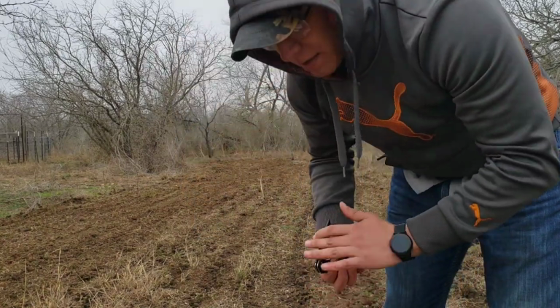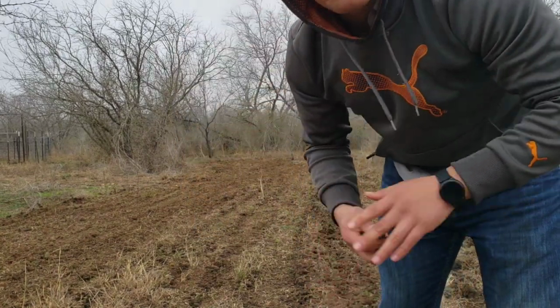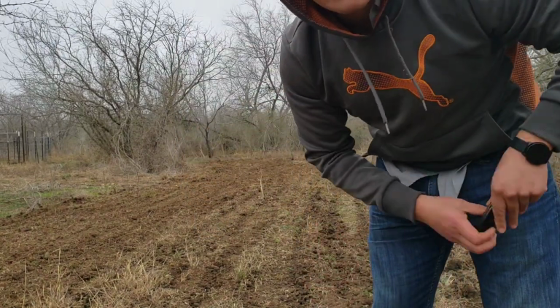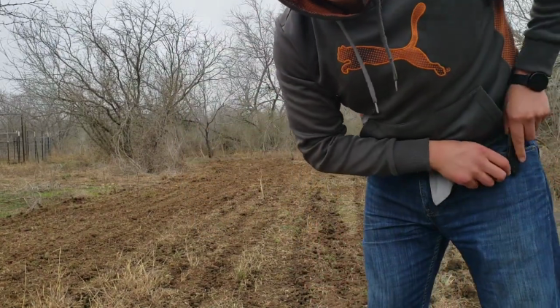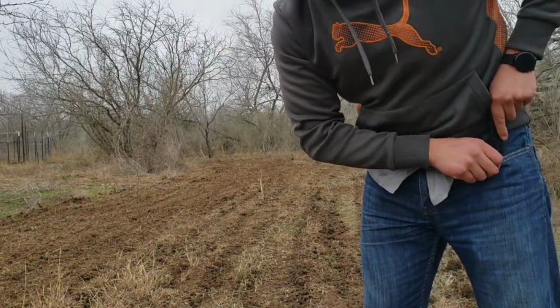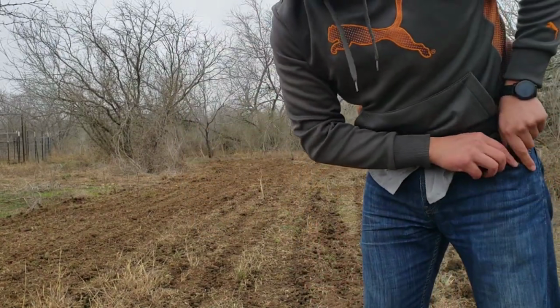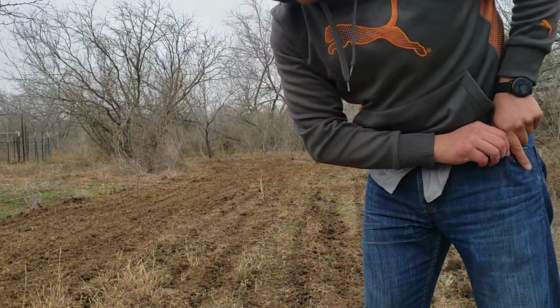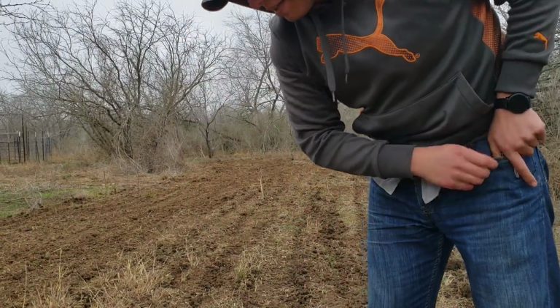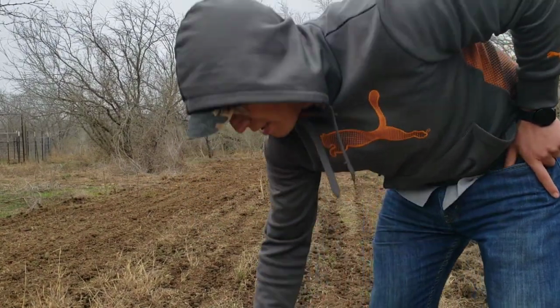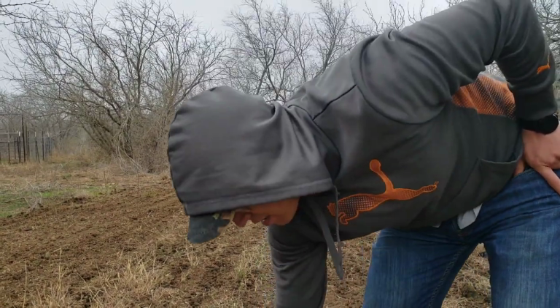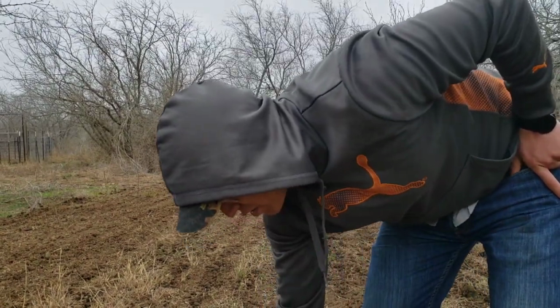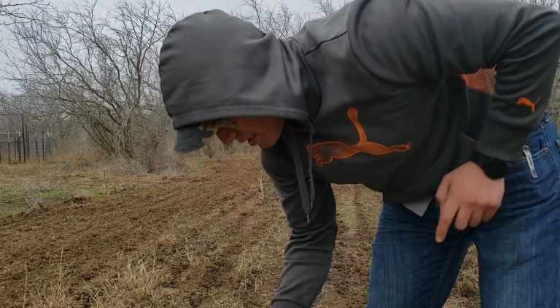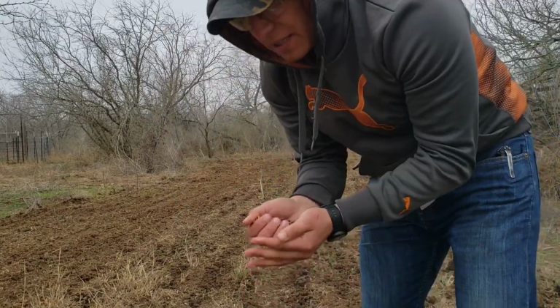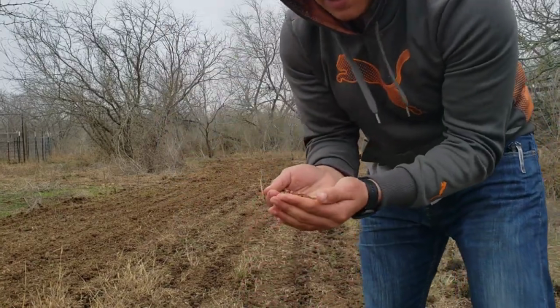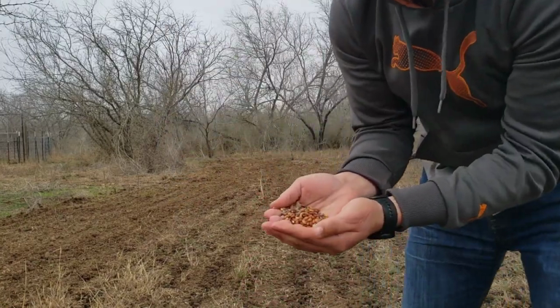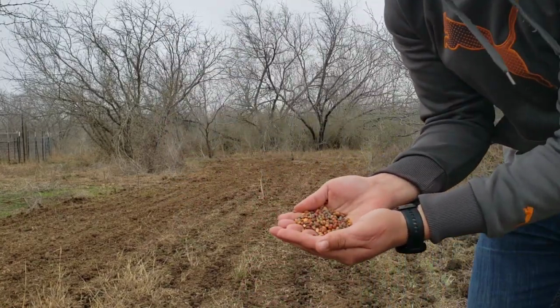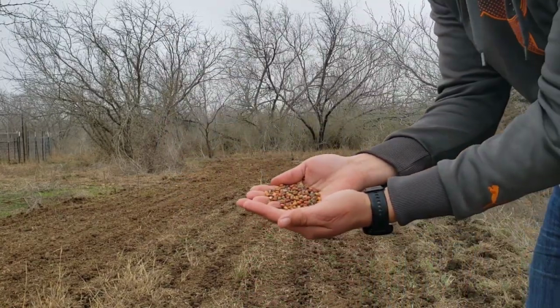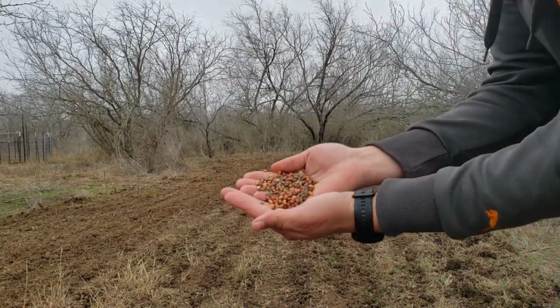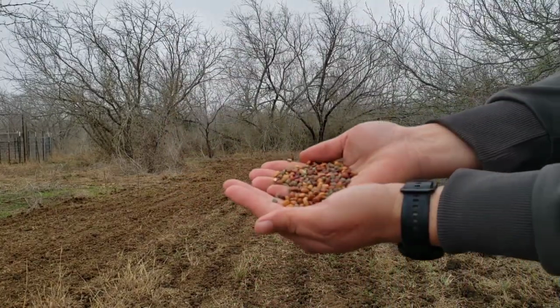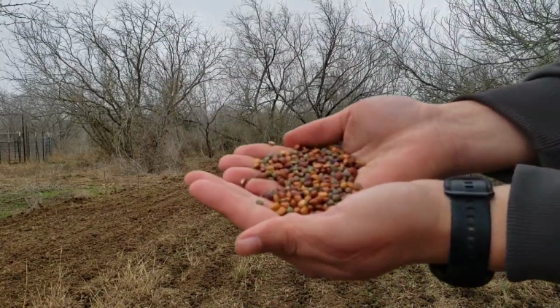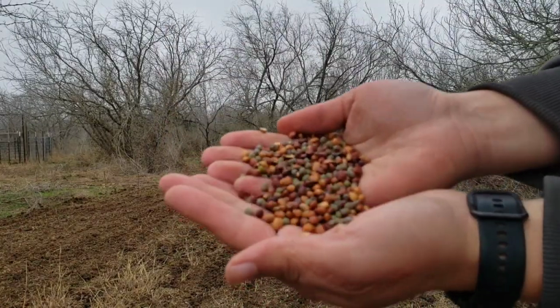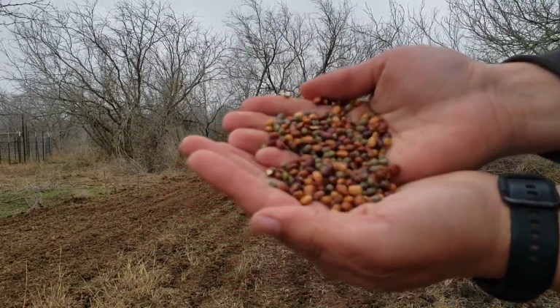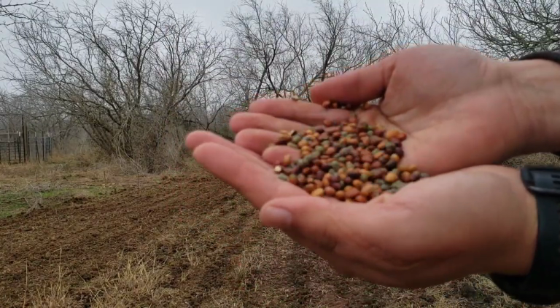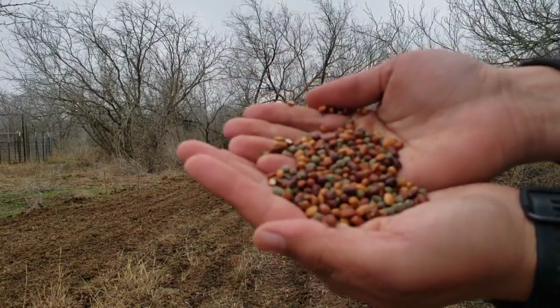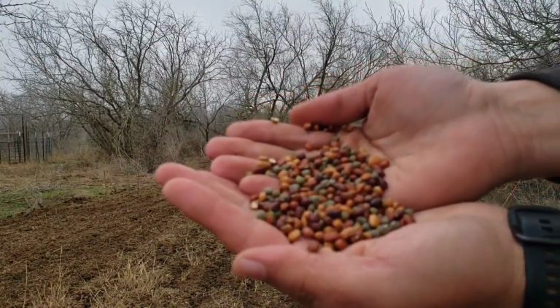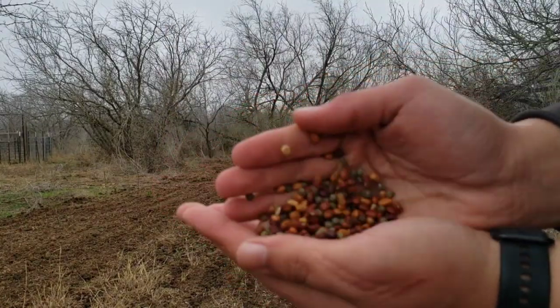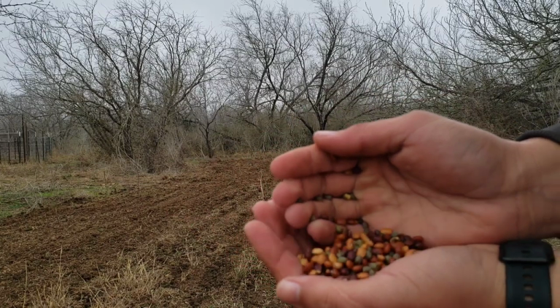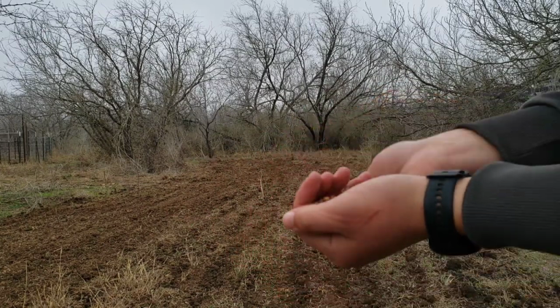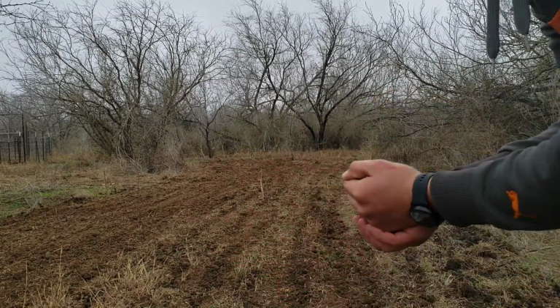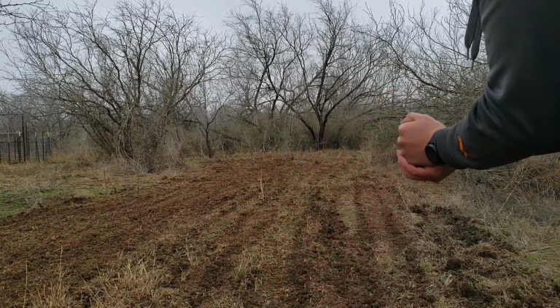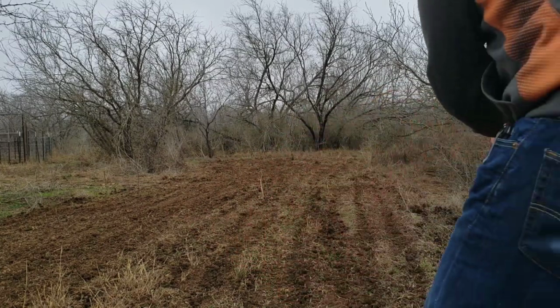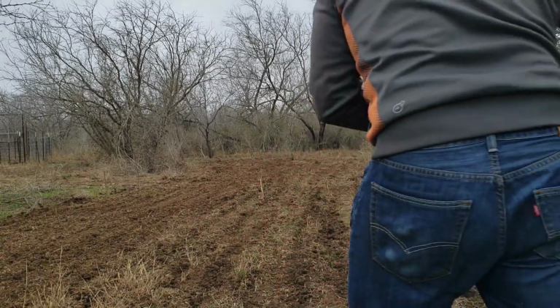These basically look exactly like peas. I'll show you what they look like here. This is what they look like. I have high, high hopes for these.